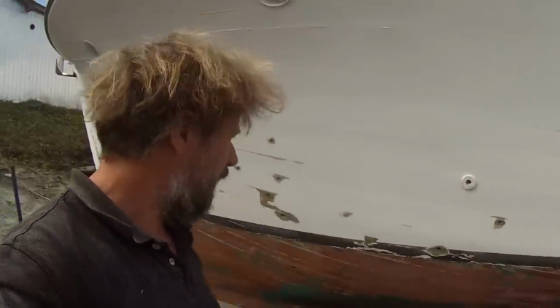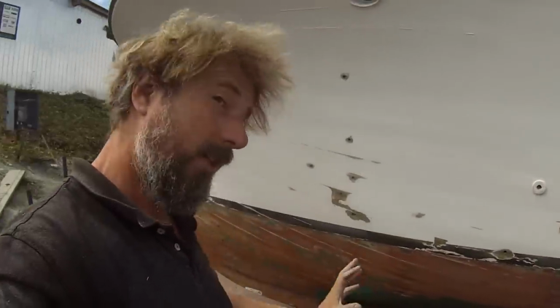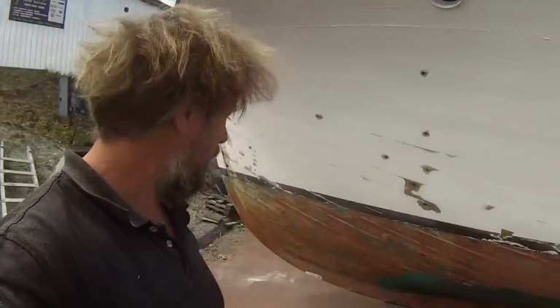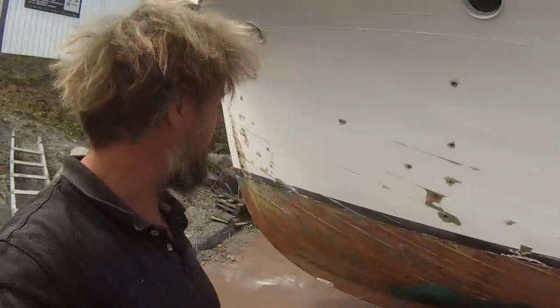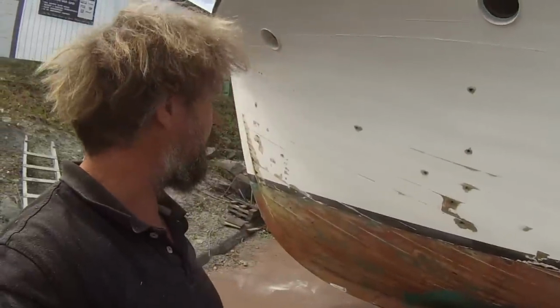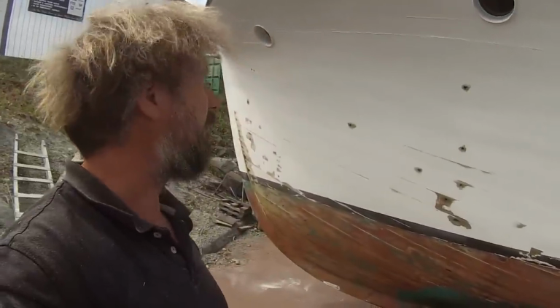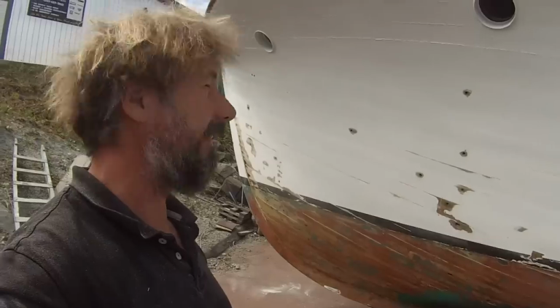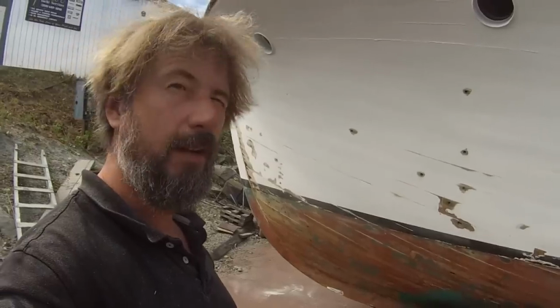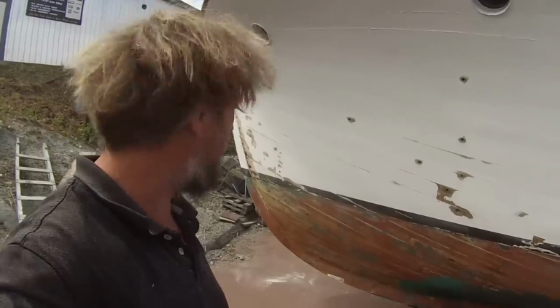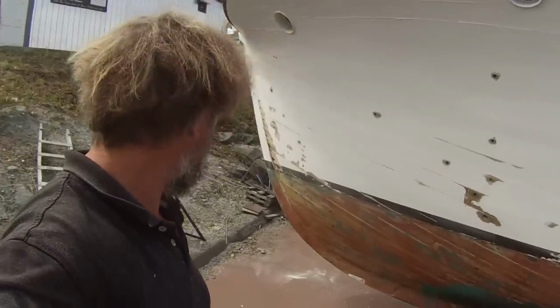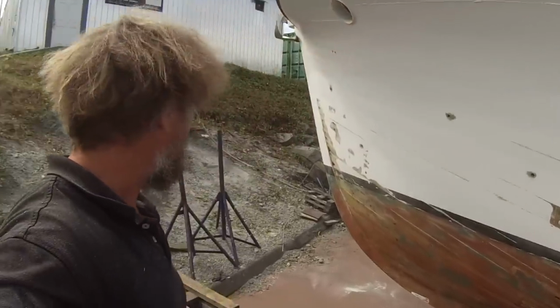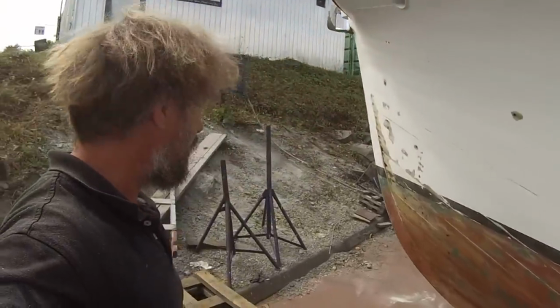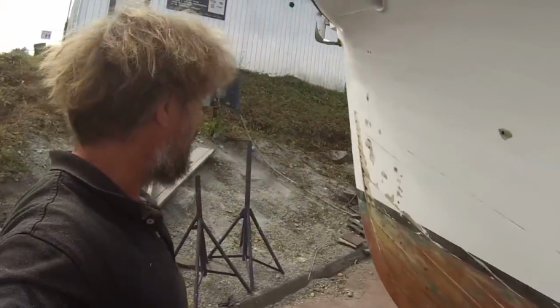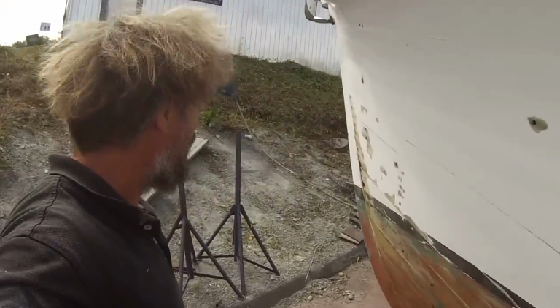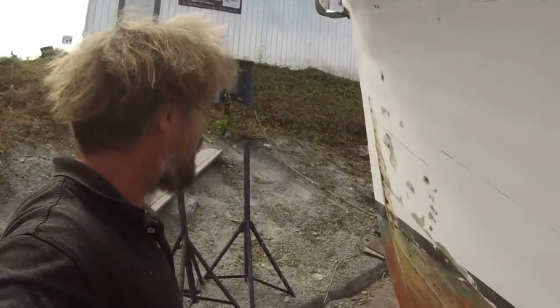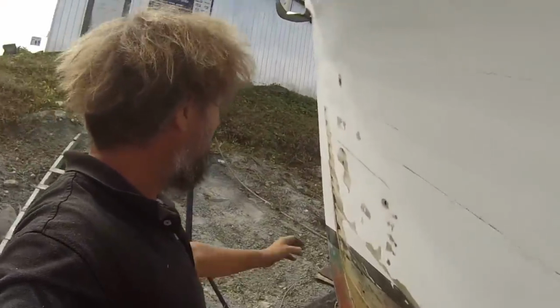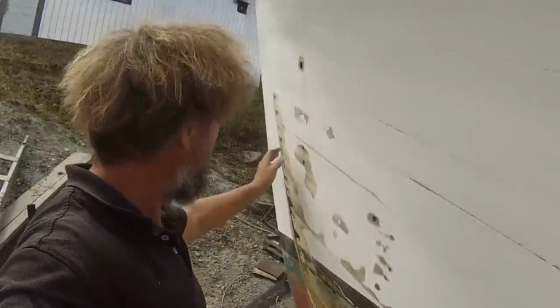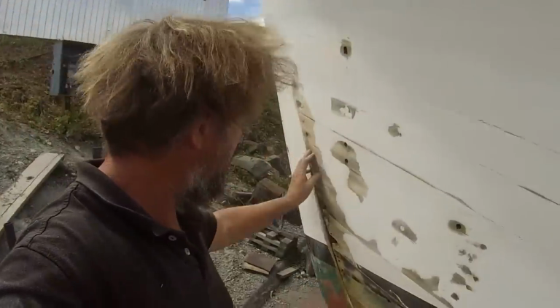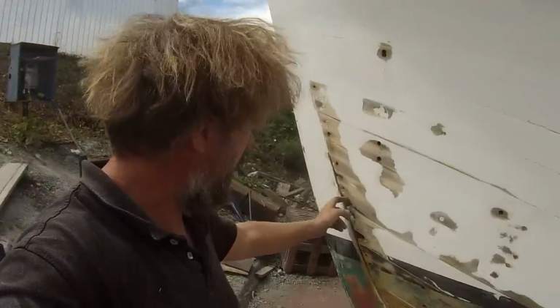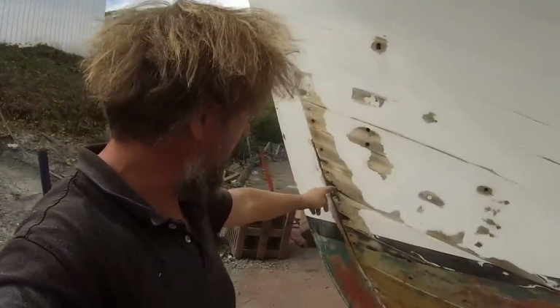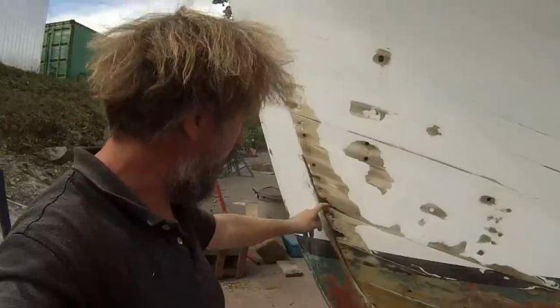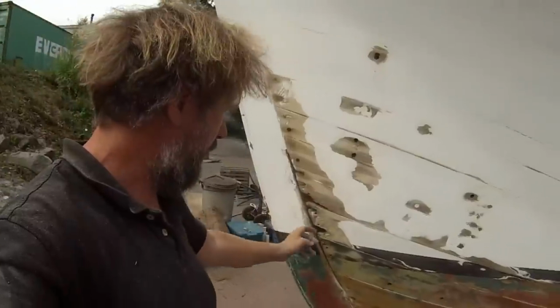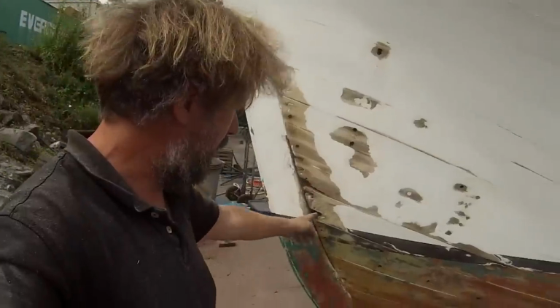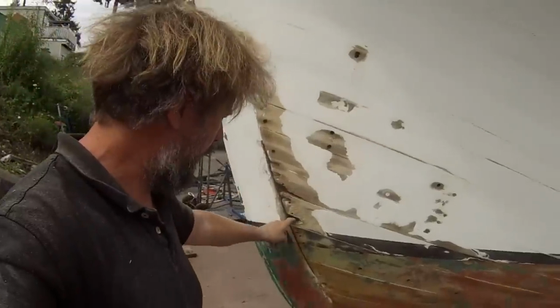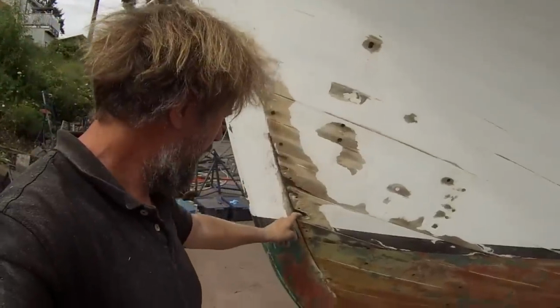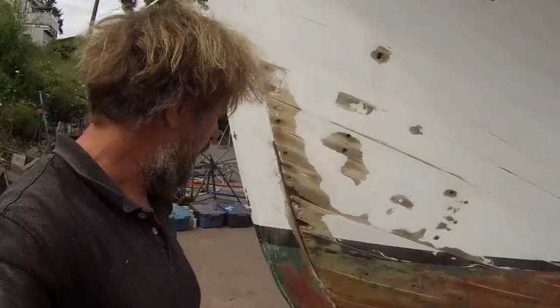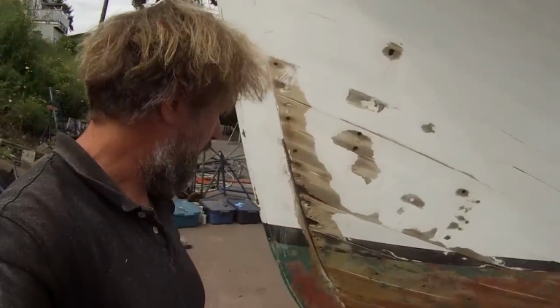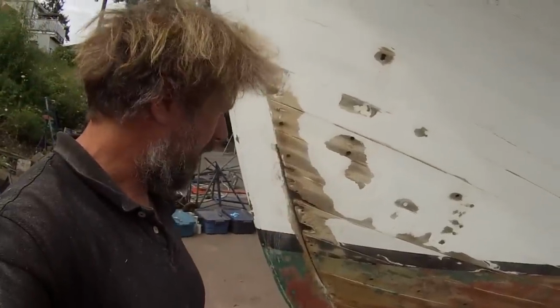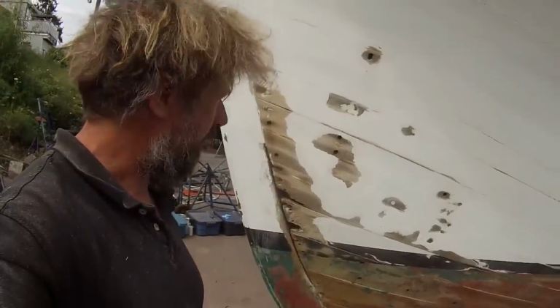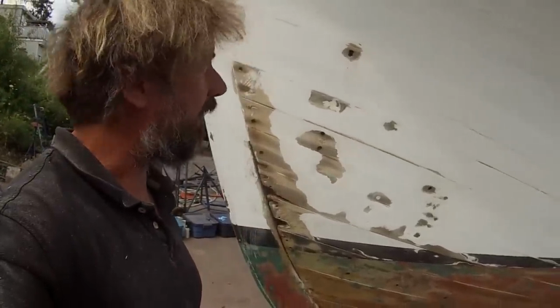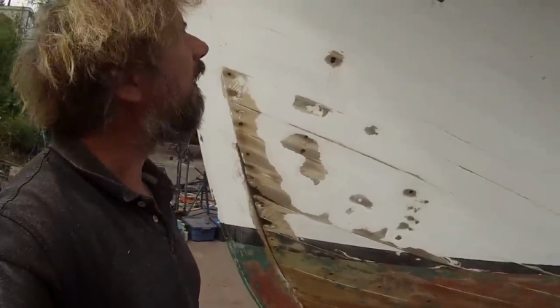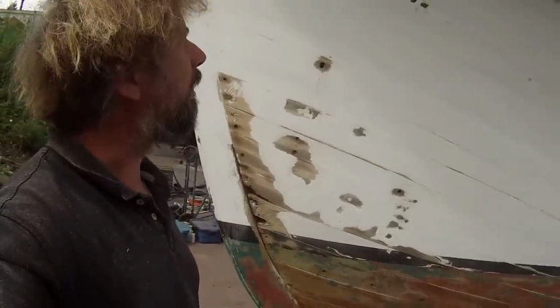Still not quite sure what I'm going to do with them, but they need to be dry no matter what. There's this sort of mess at the bow, at the hood ends. Still not quite sure what I'm going to do here. Obviously whatever it is, it's only temporary. Next haul-out these are going to have to be dealt with a little better.